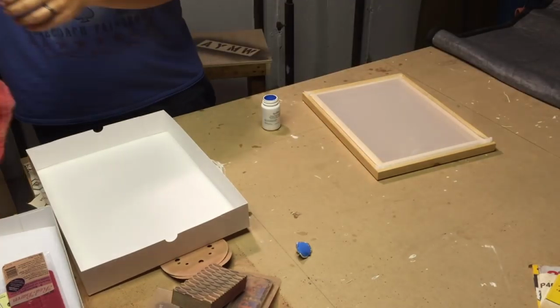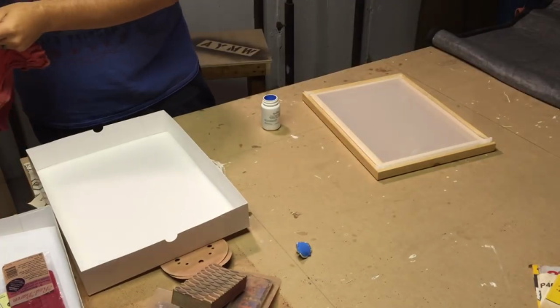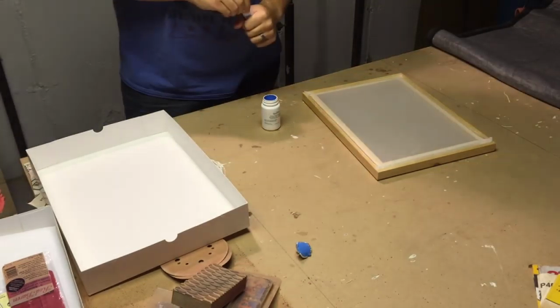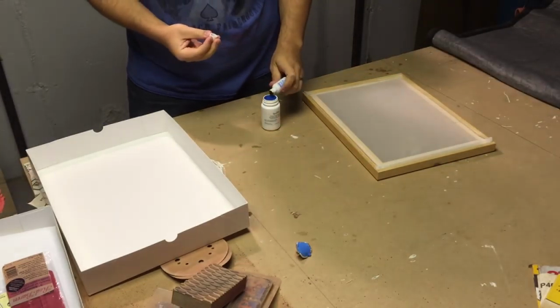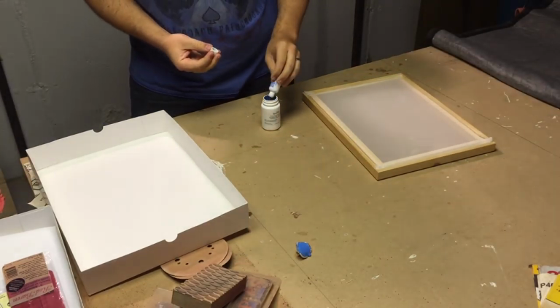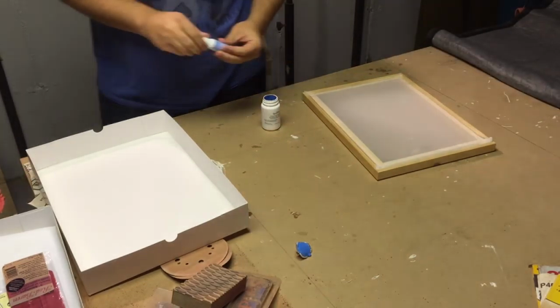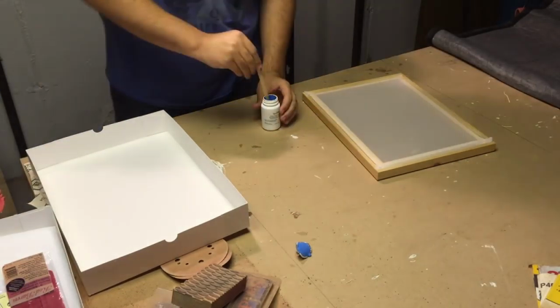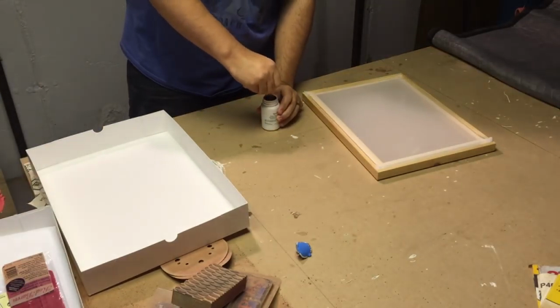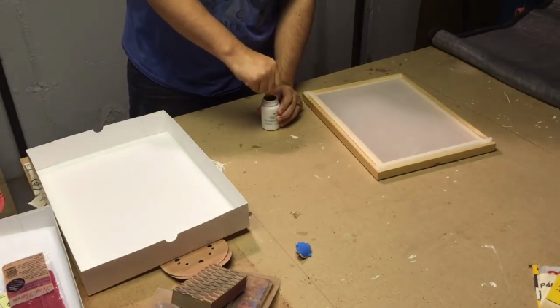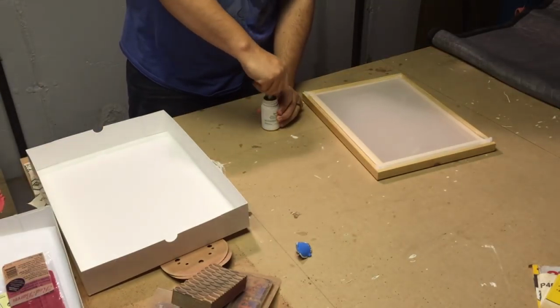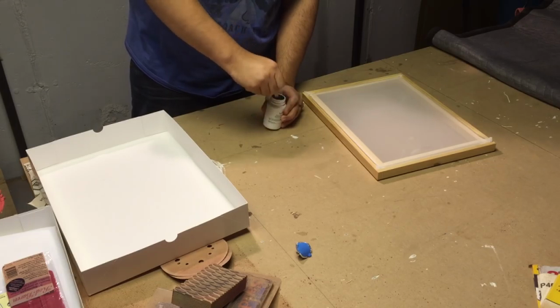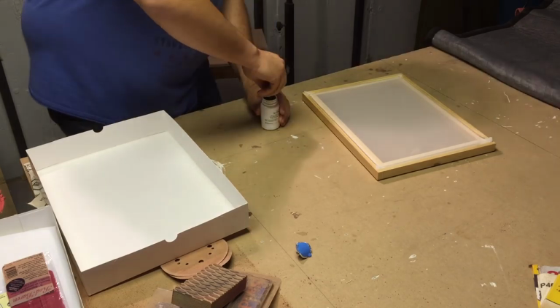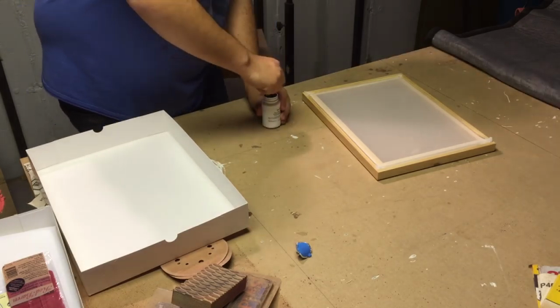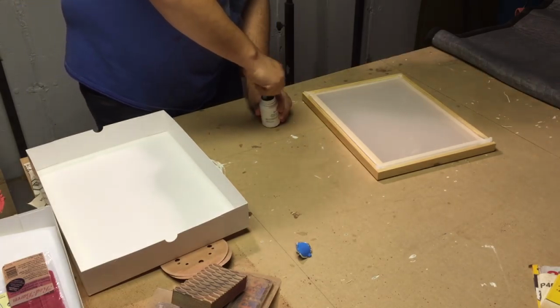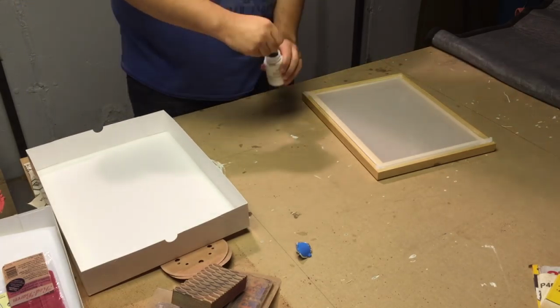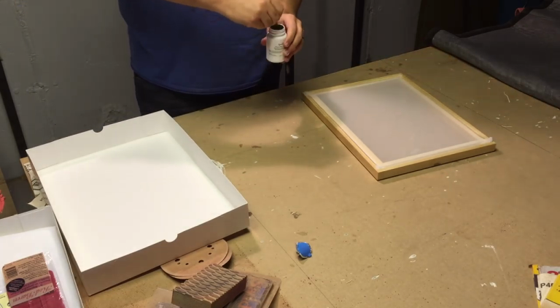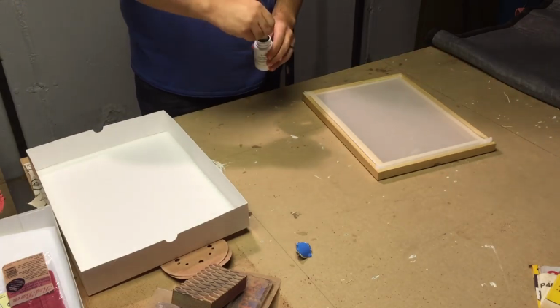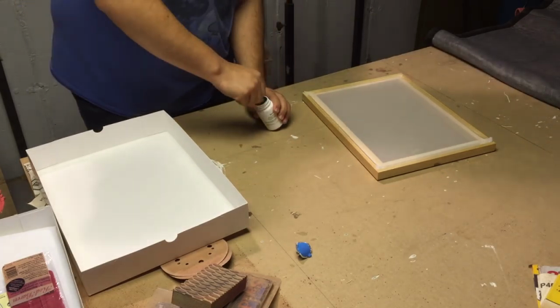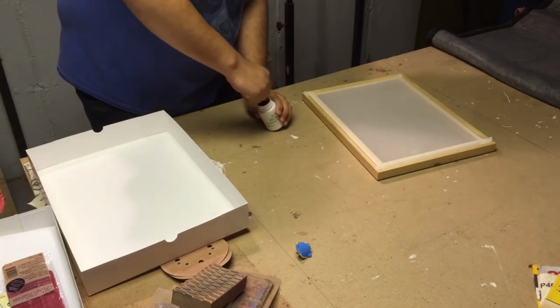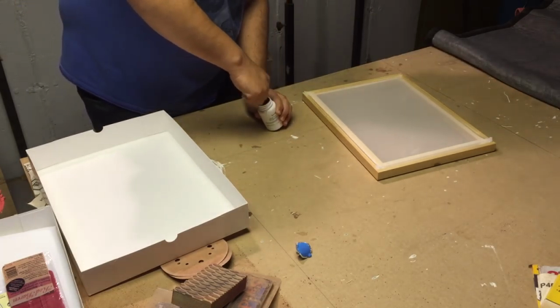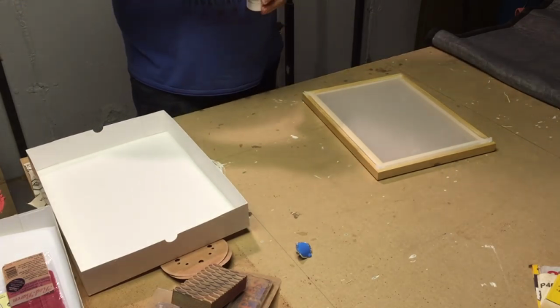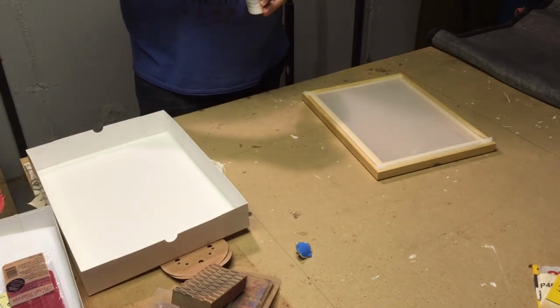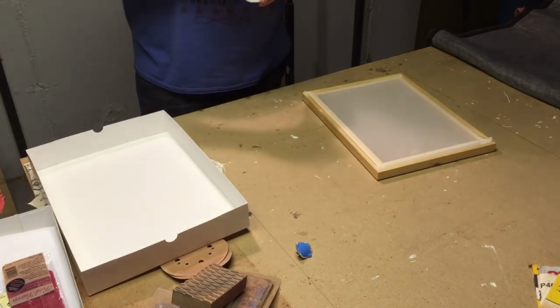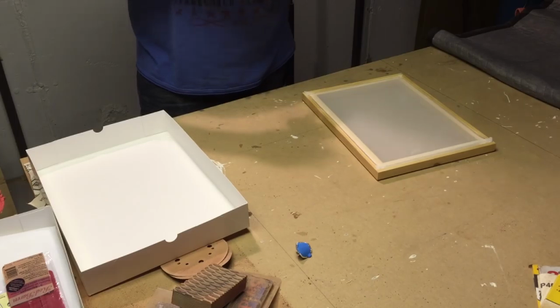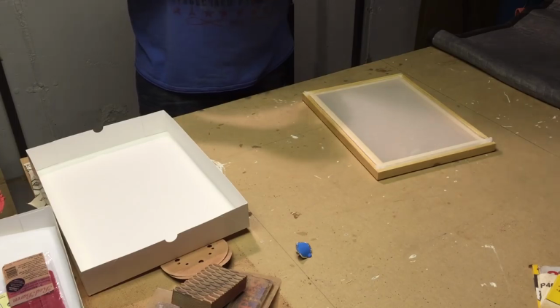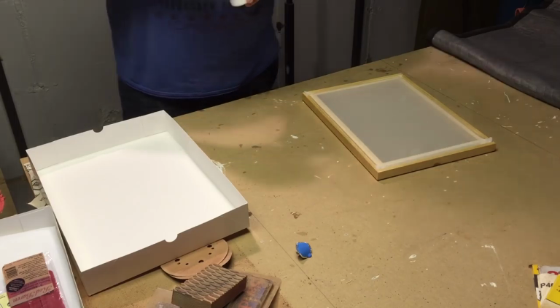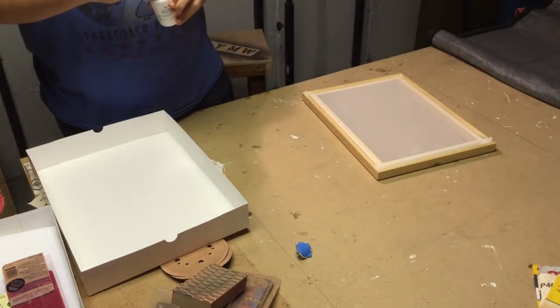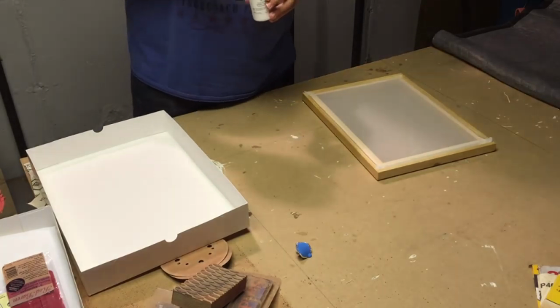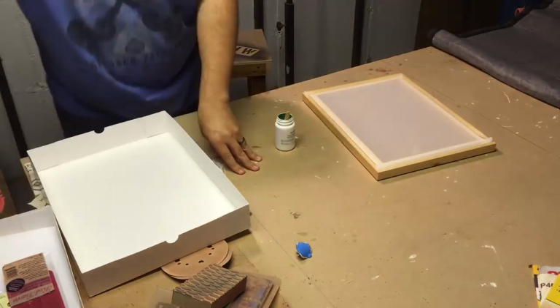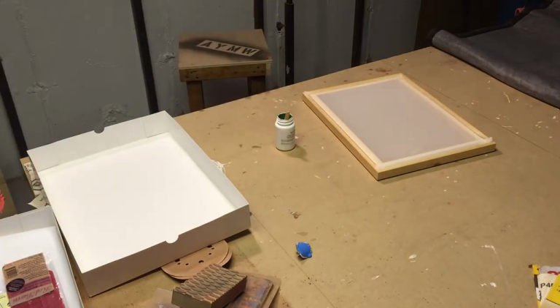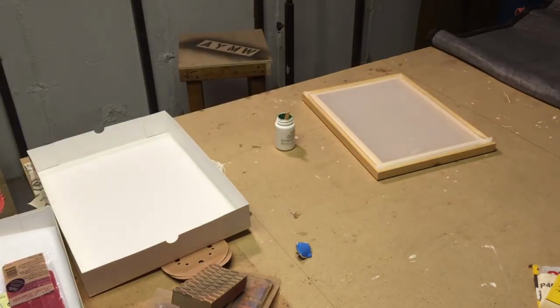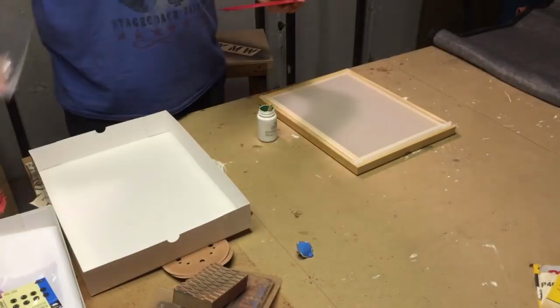This is part one of a two-part series on screen printing t-shirts at home. In part one, I'm going to show you how we set up our Speedball screen printing kit and transferred a Young Man's Workshop logo to the screen.